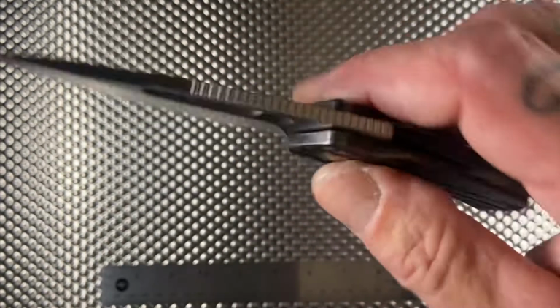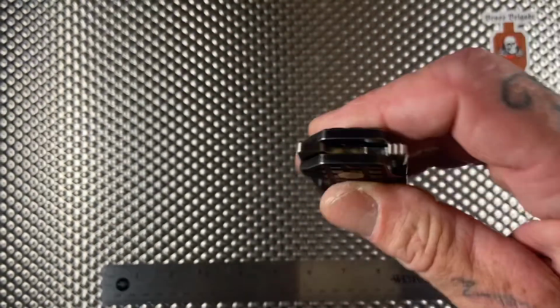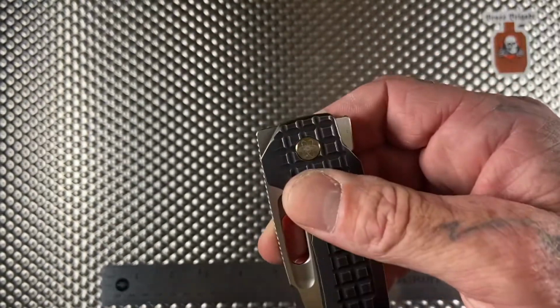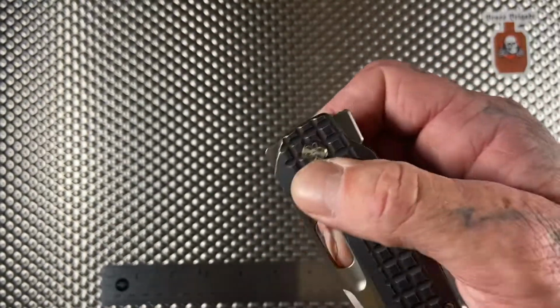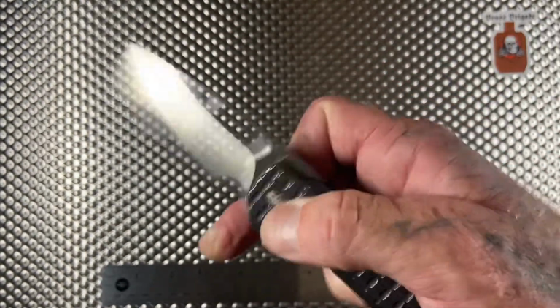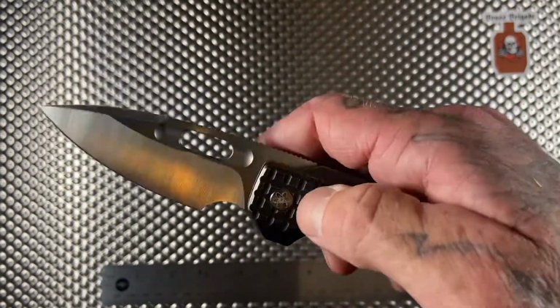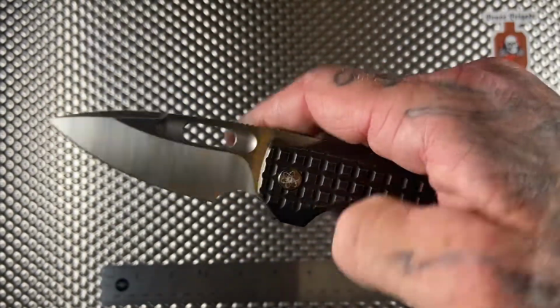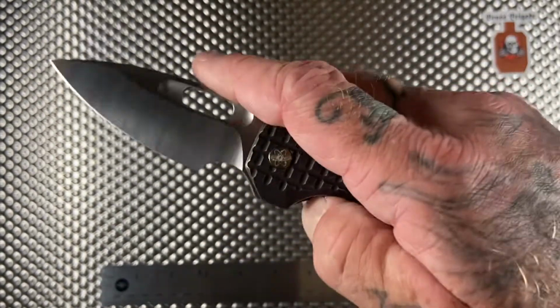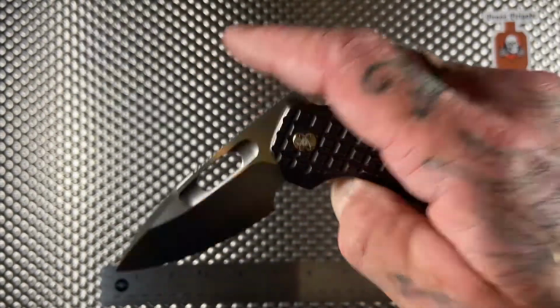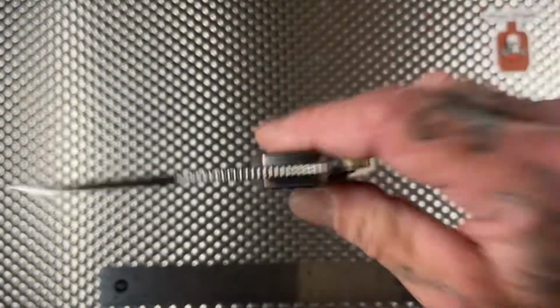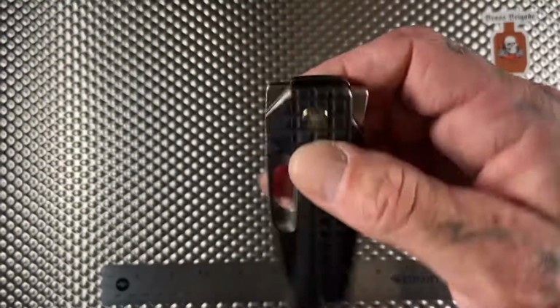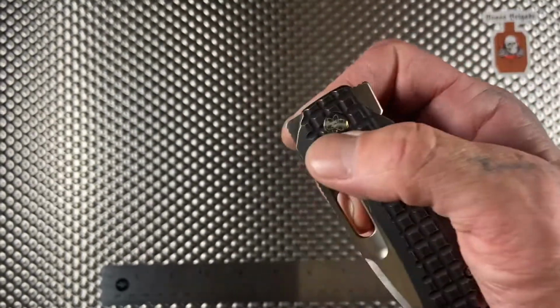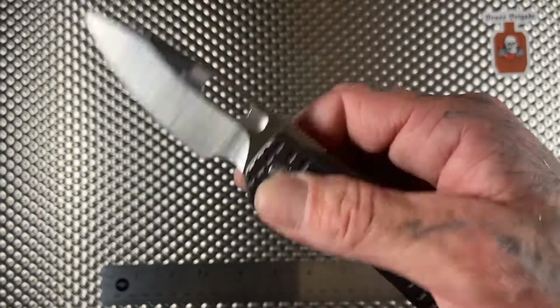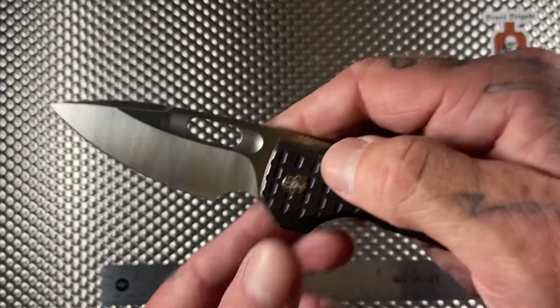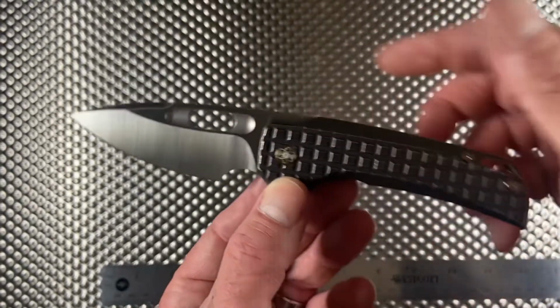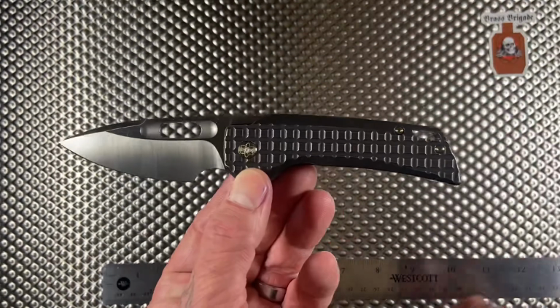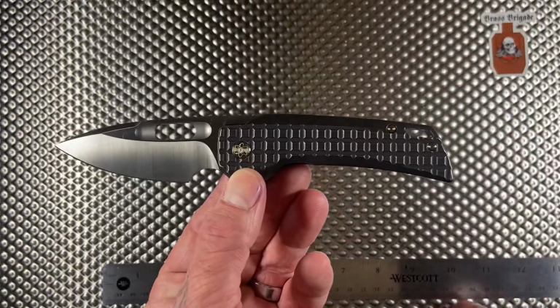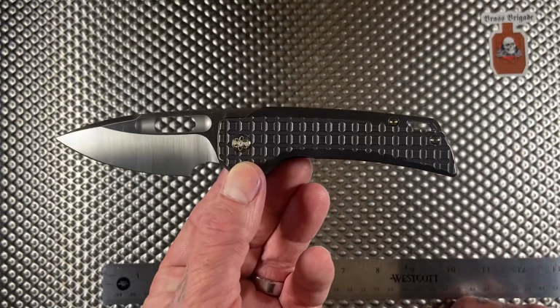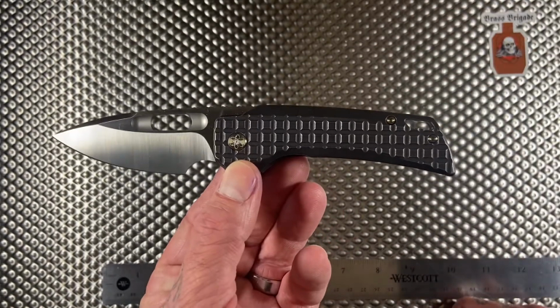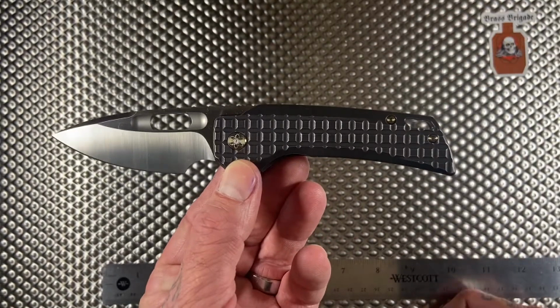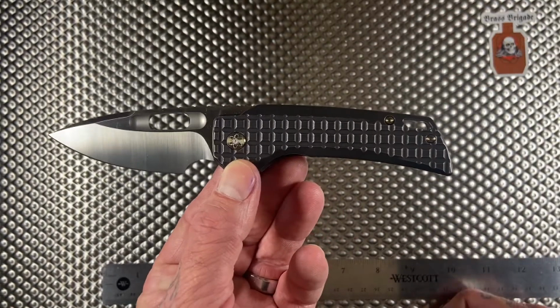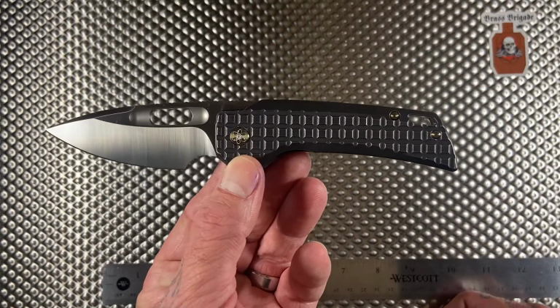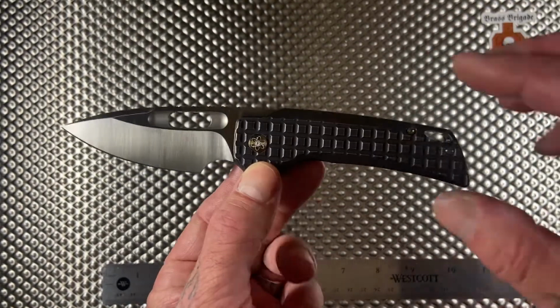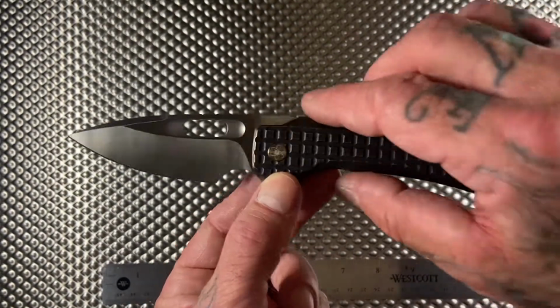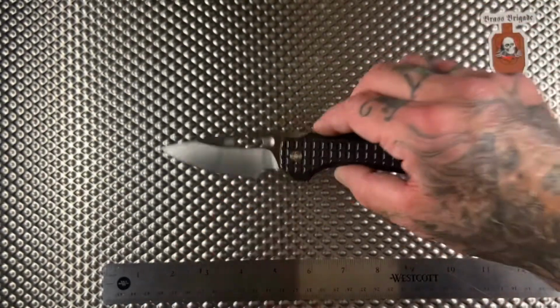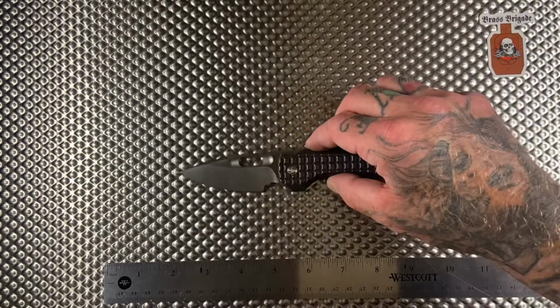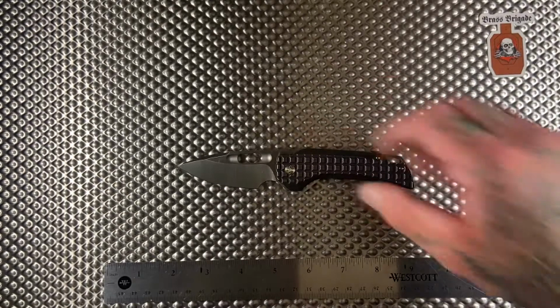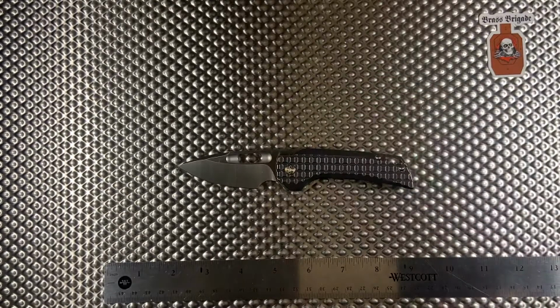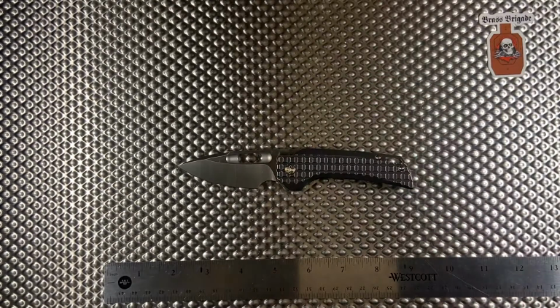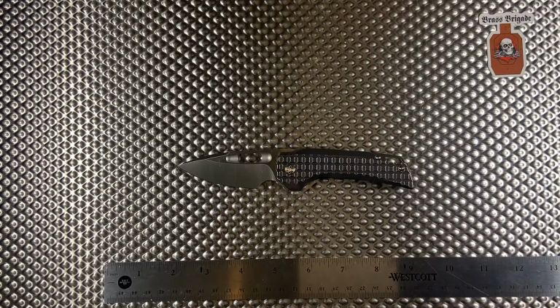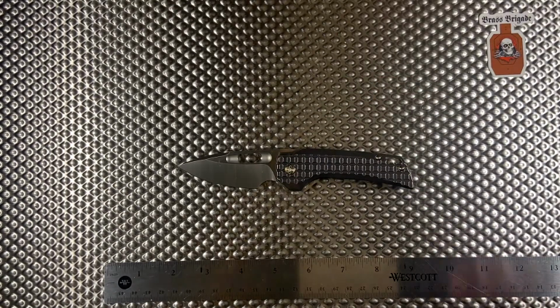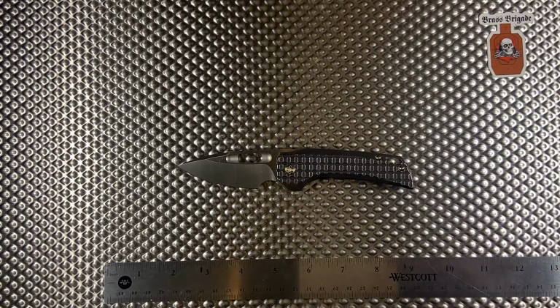The EMP EDC Nimble — this bad boy right here — next time he drops another pre-order, get on it and get yourself one of these. These are the business. Be safe, shoot straight.